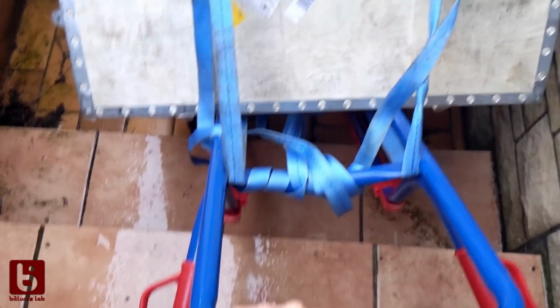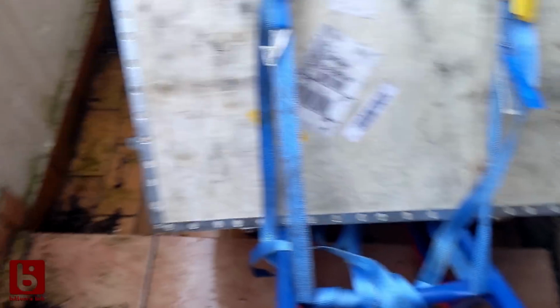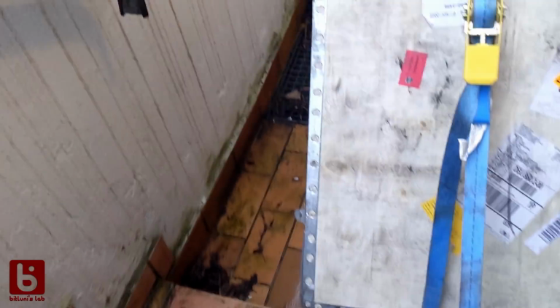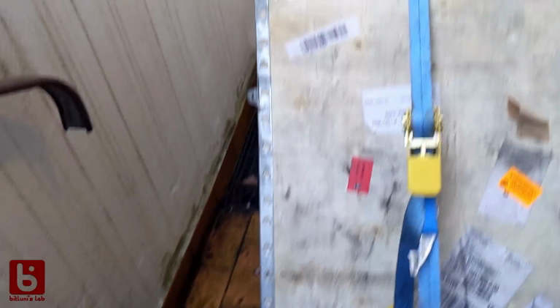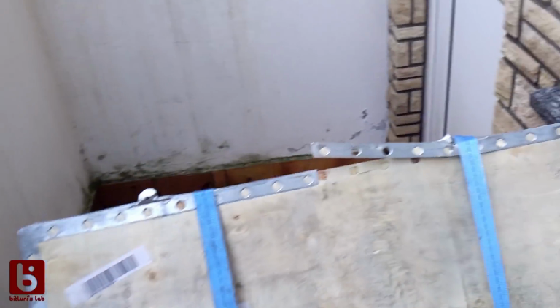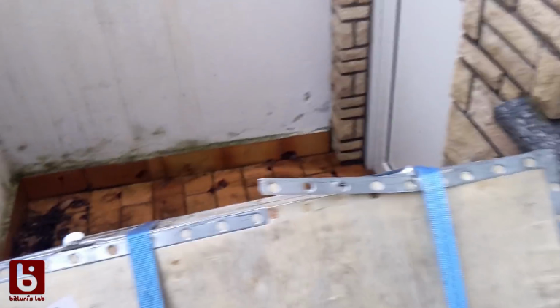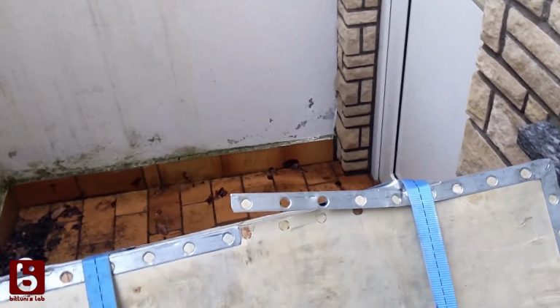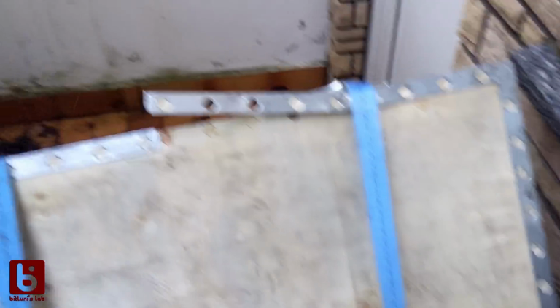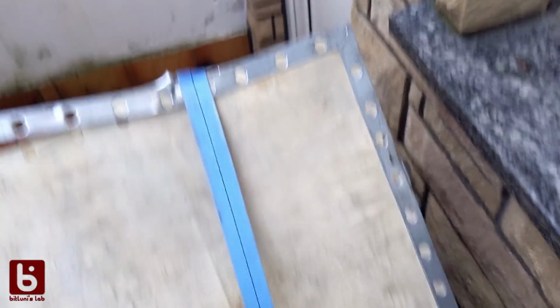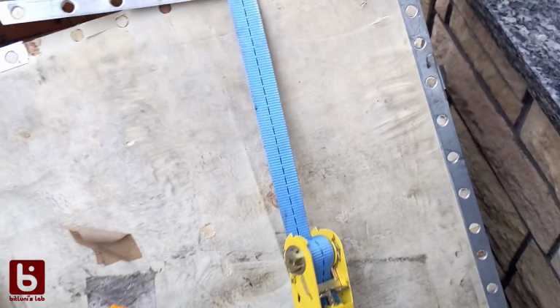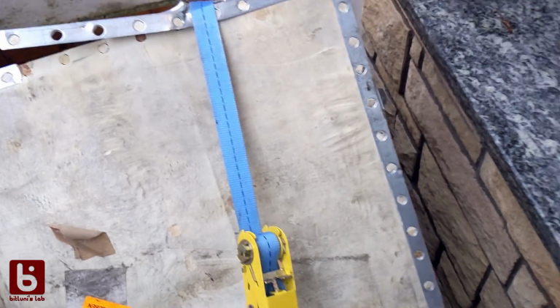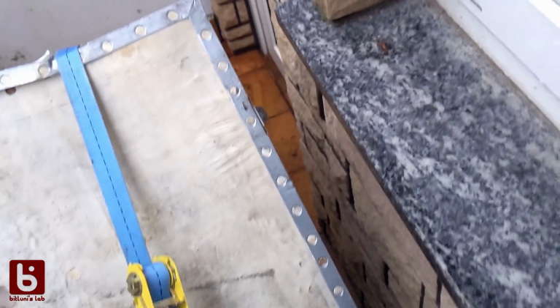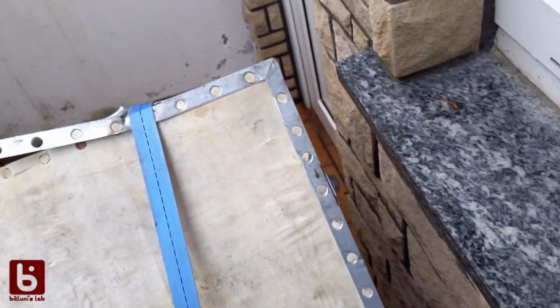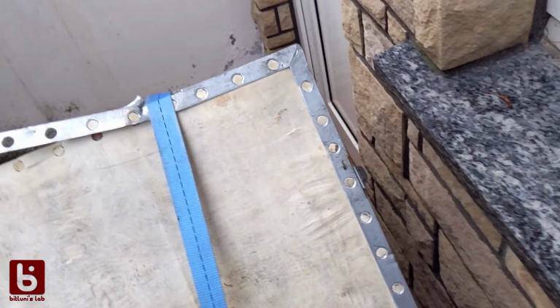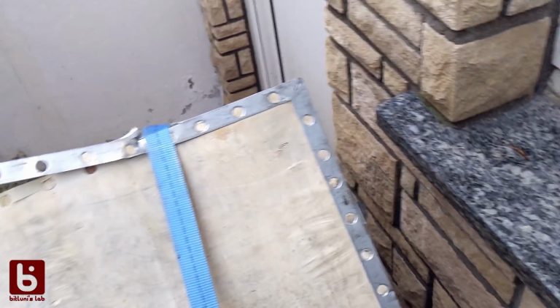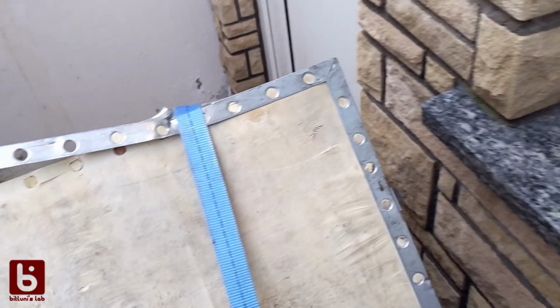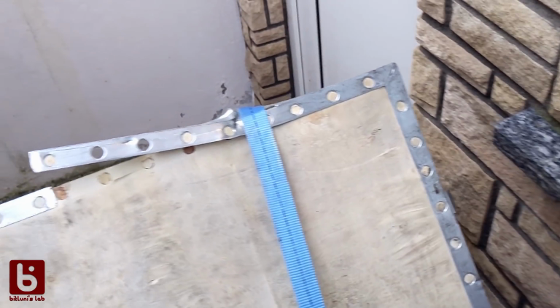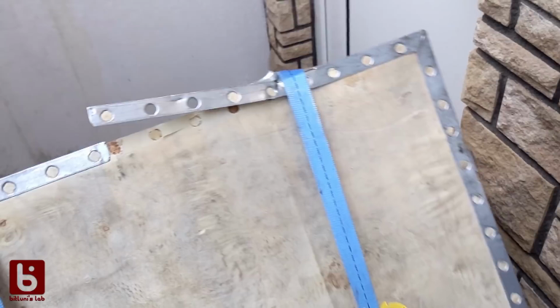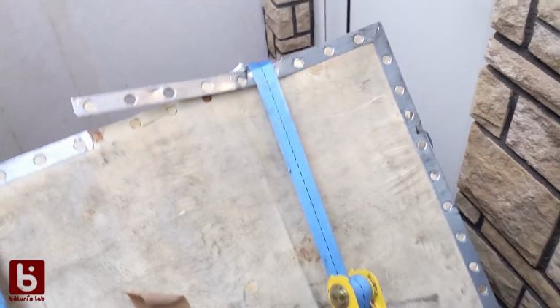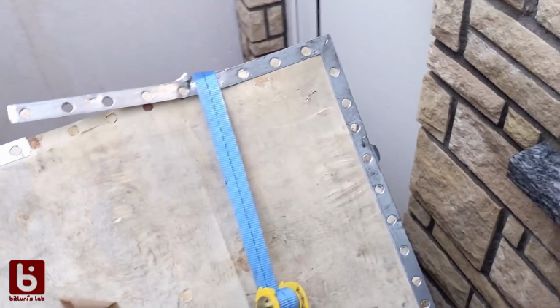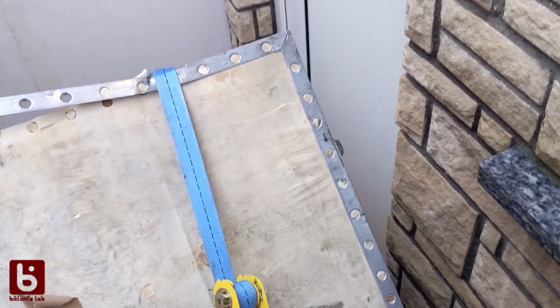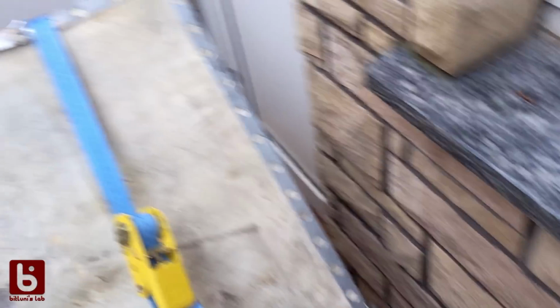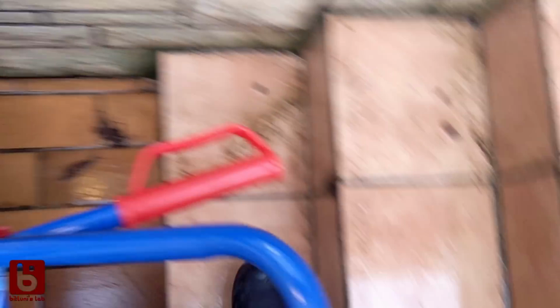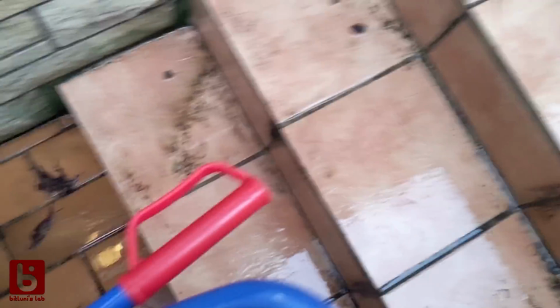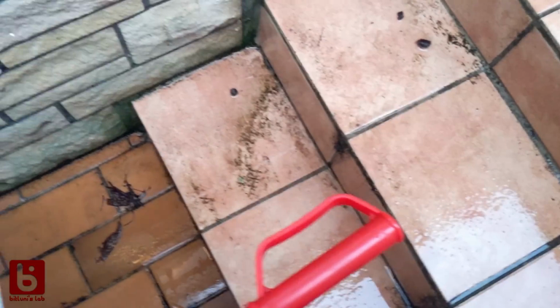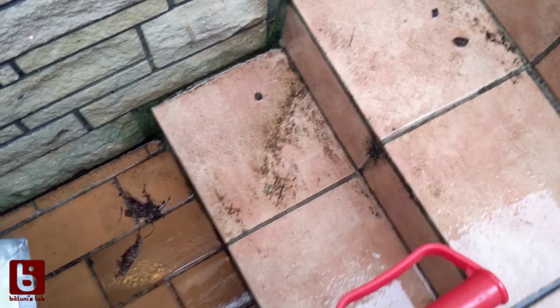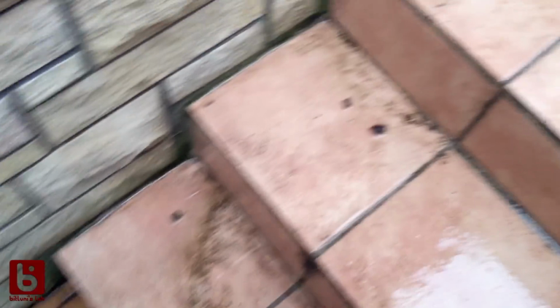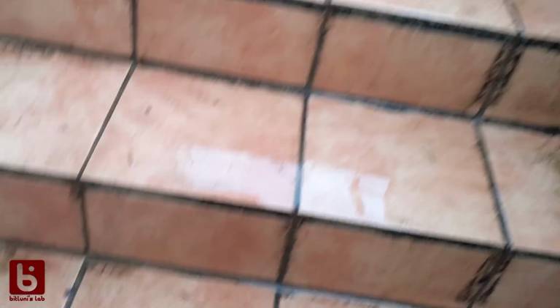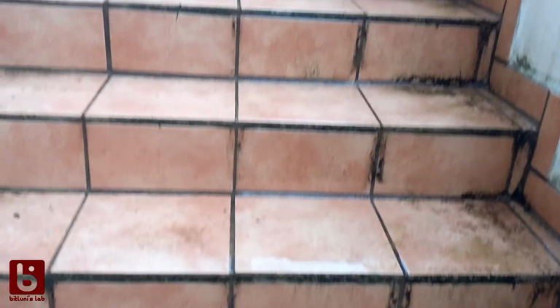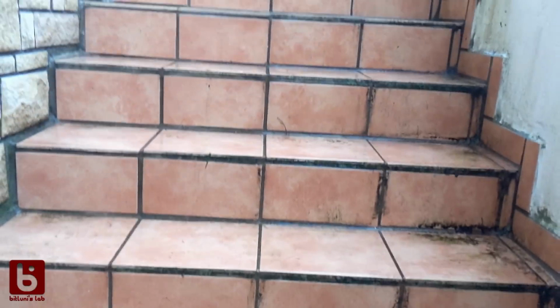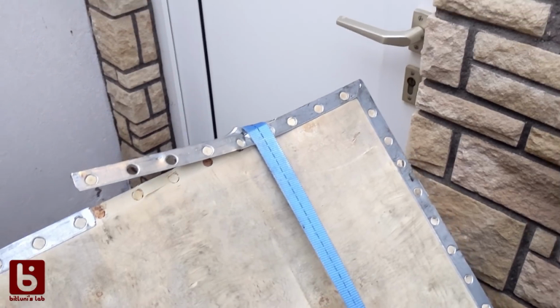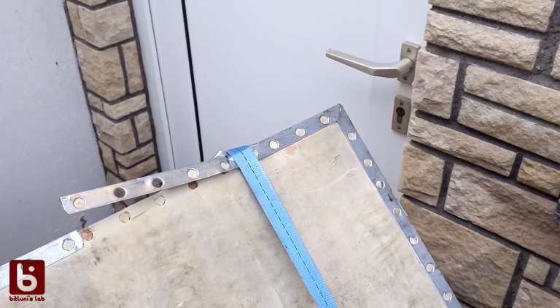My butt is wet but I live and it's not damaged. I didn't drop it. Look how slippery these are.